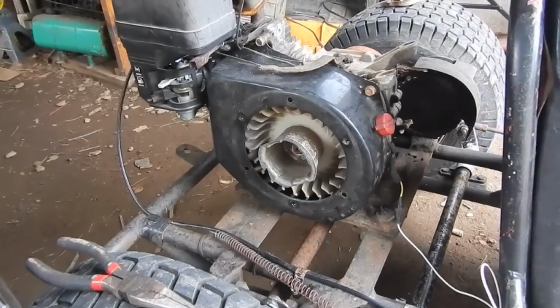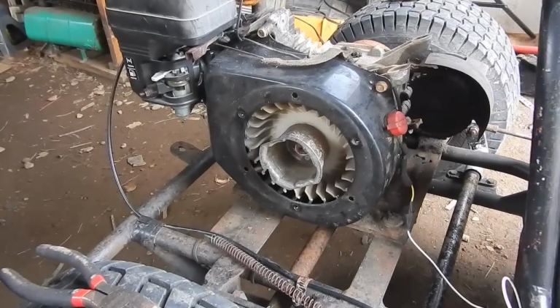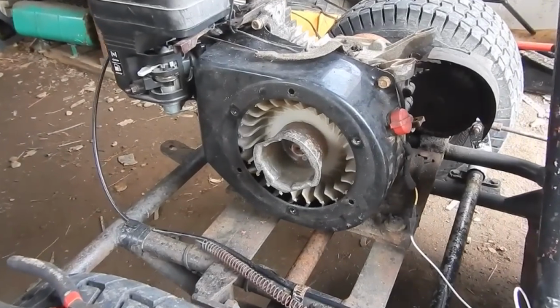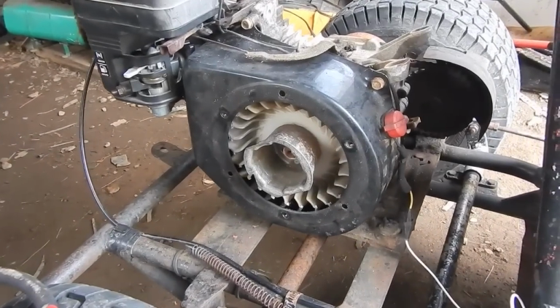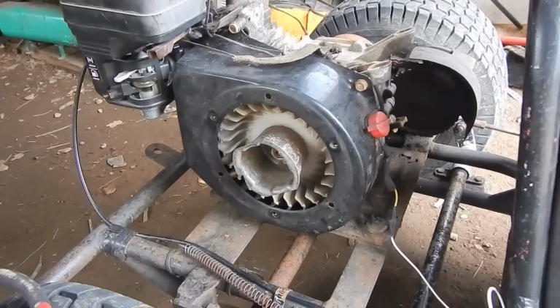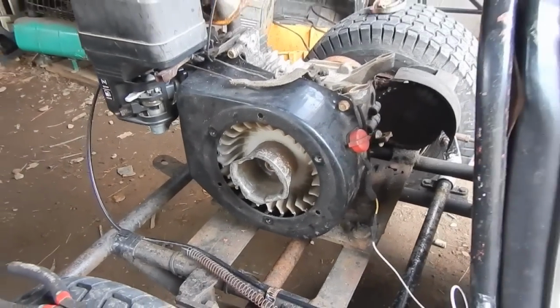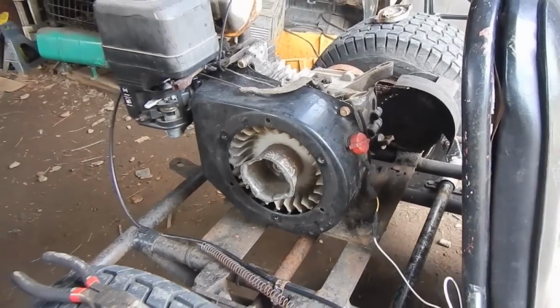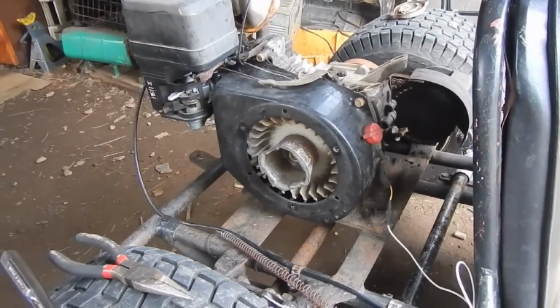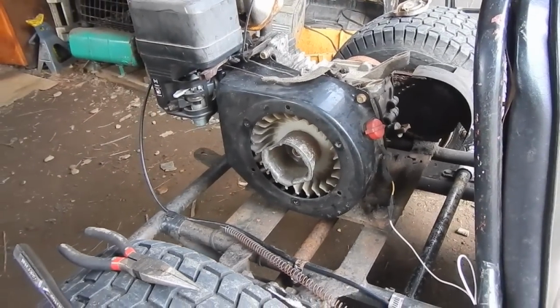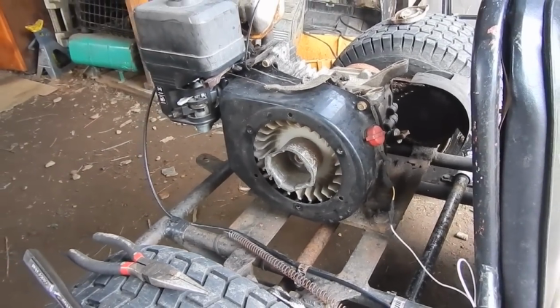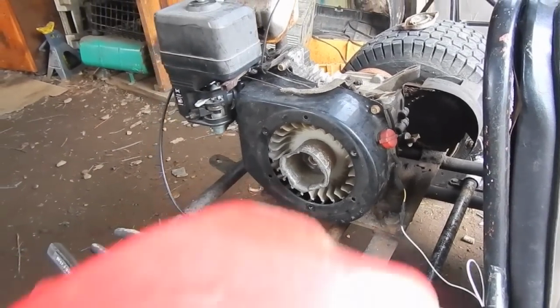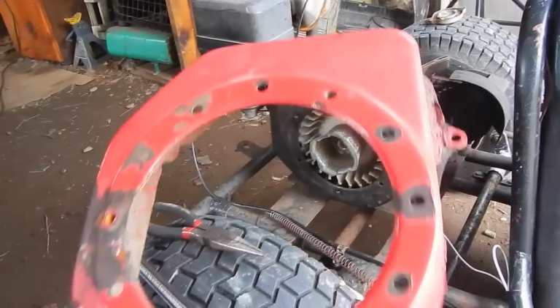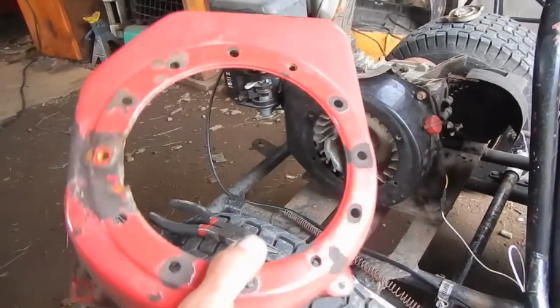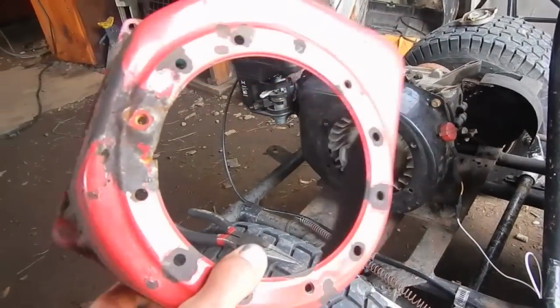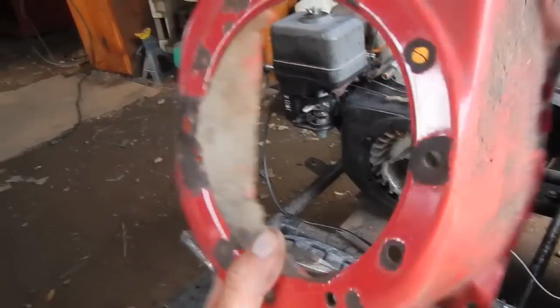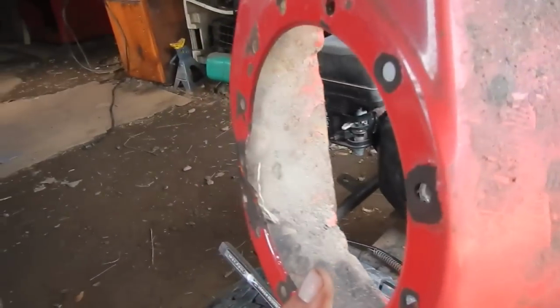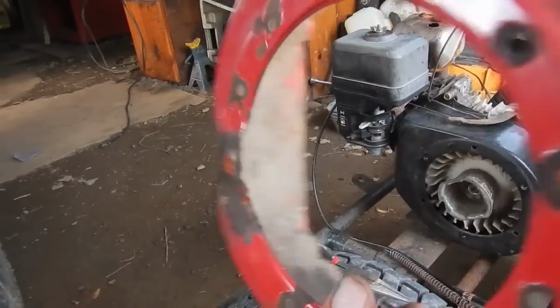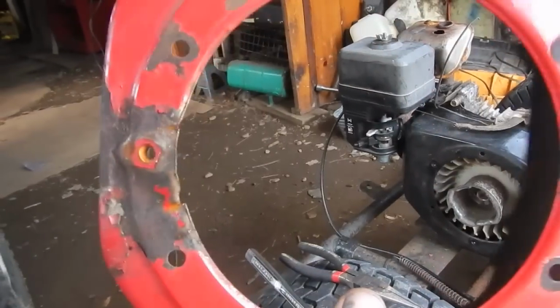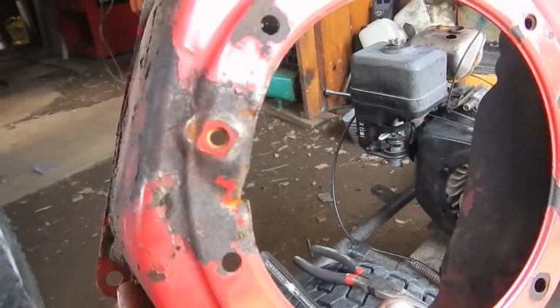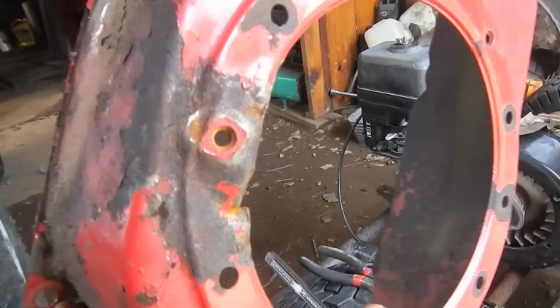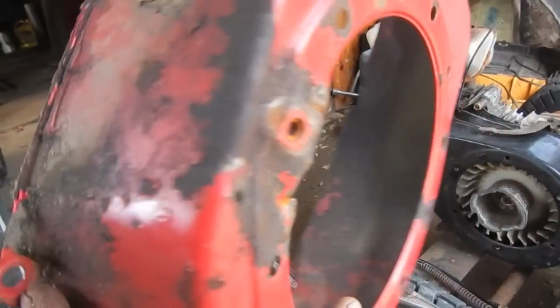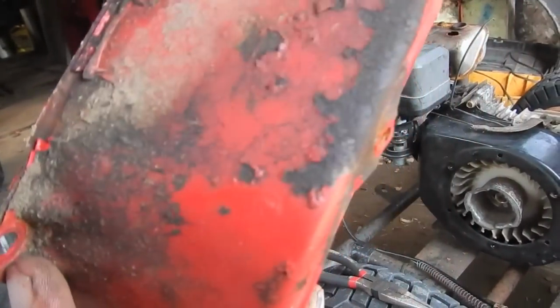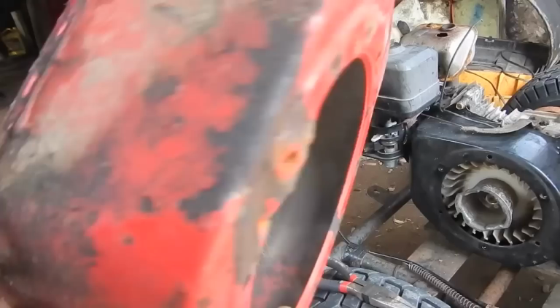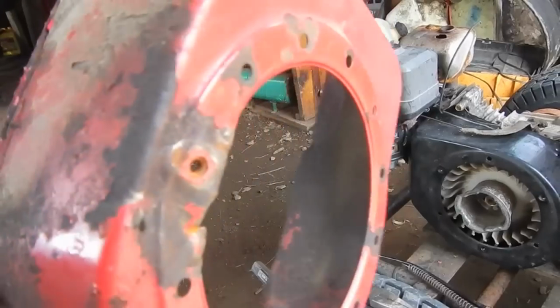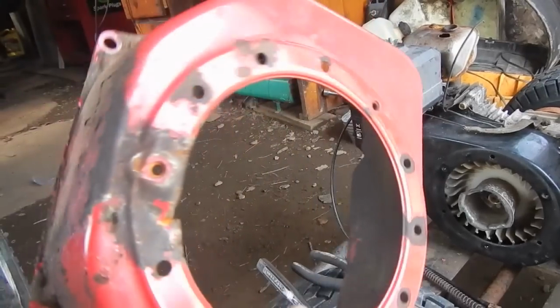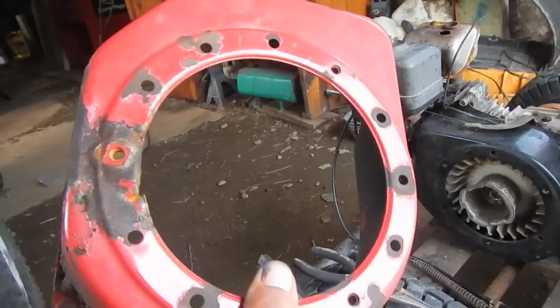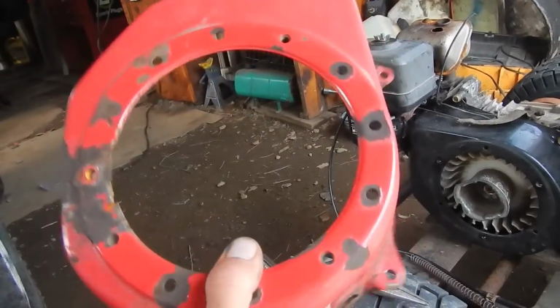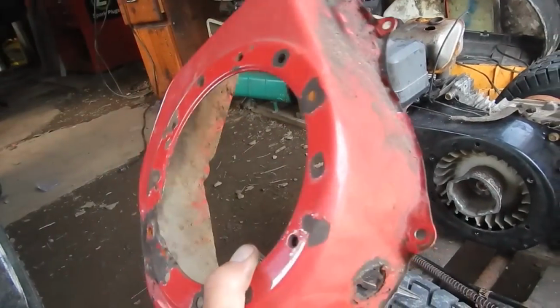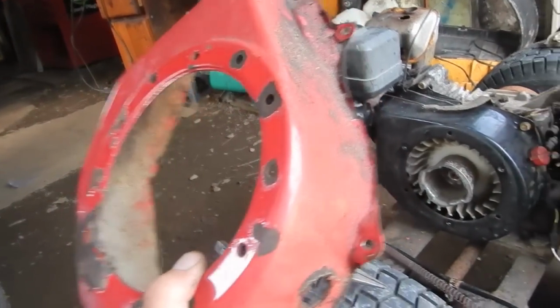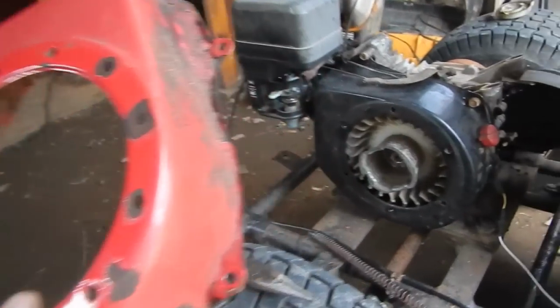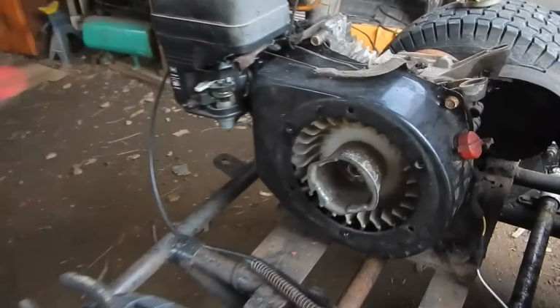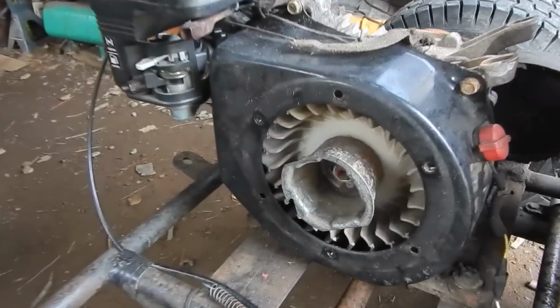We clean that out, make sure there's no grime in the fuel system. There you can see my new black blower housing cover. Doesn't look like a Honda anymore, but here's the old one — you can see it looked like someone's pit bull just chewed on the side of this thing for a while.